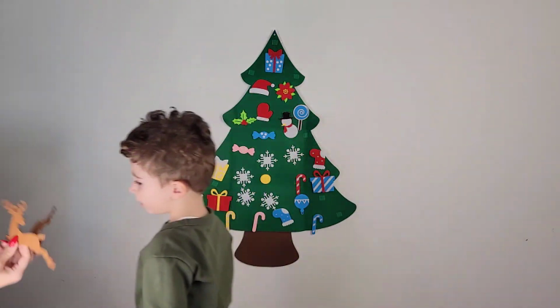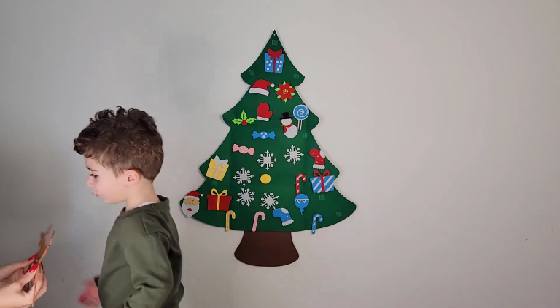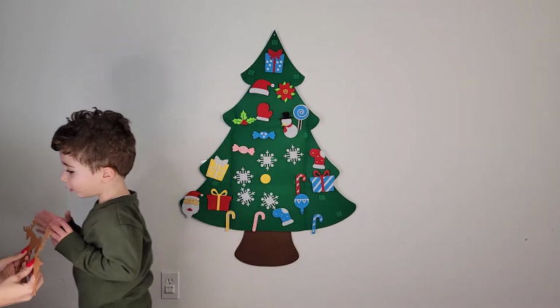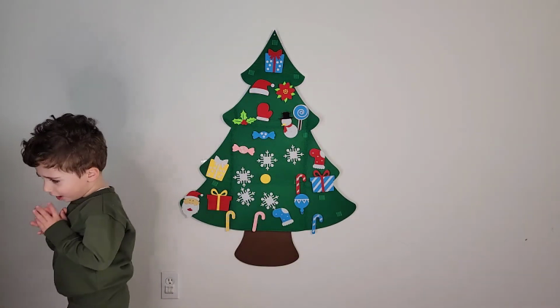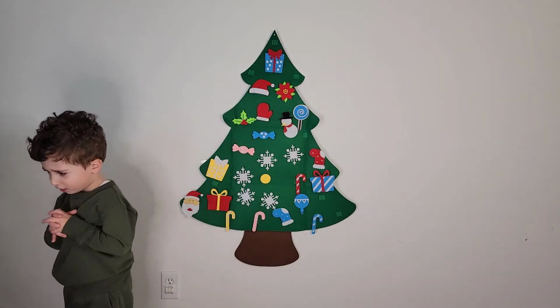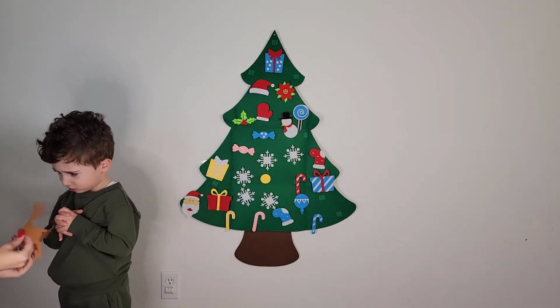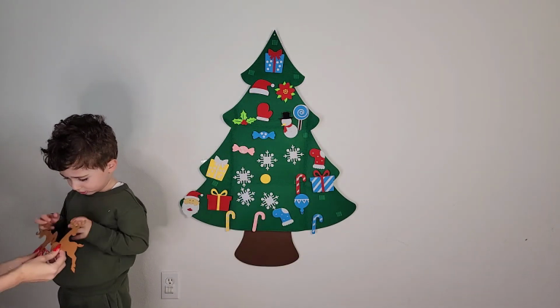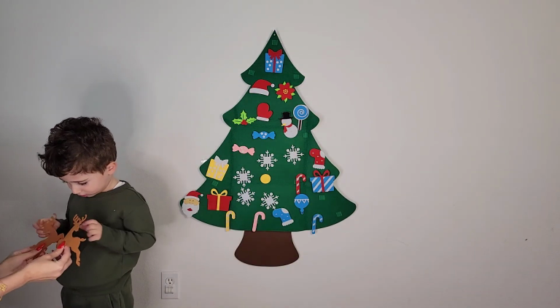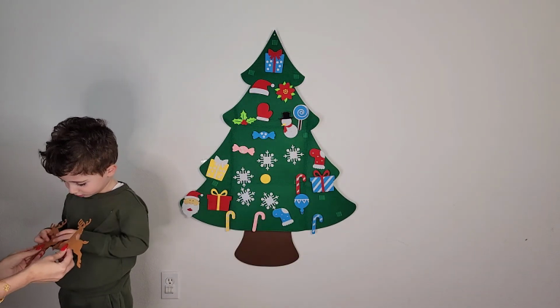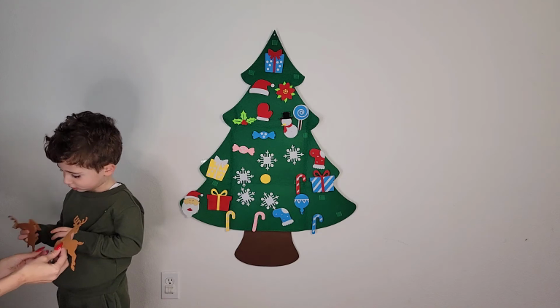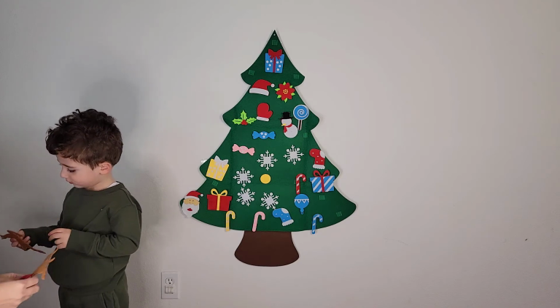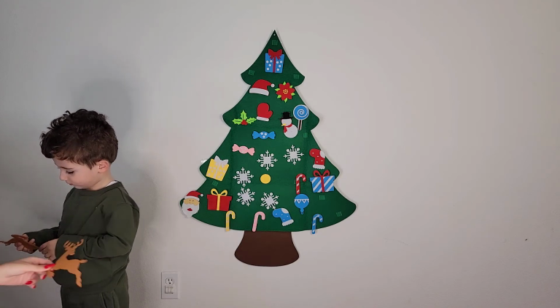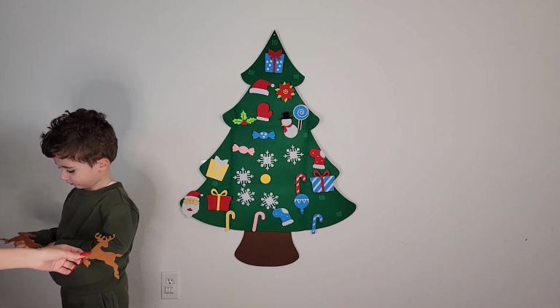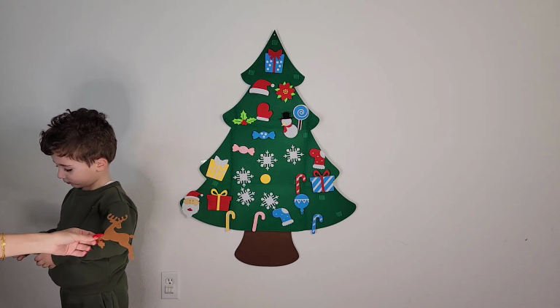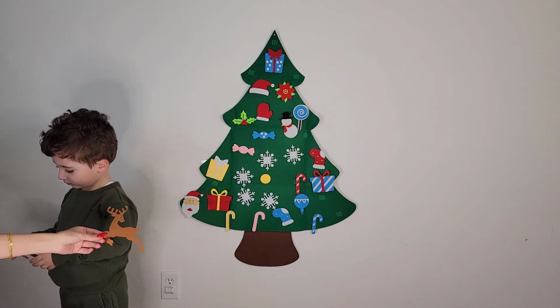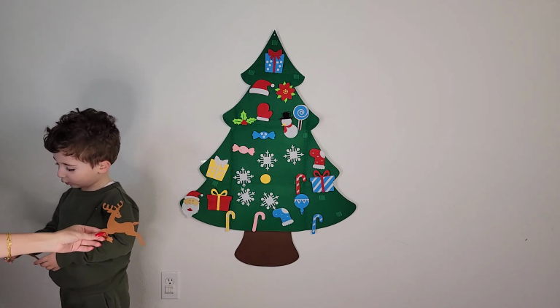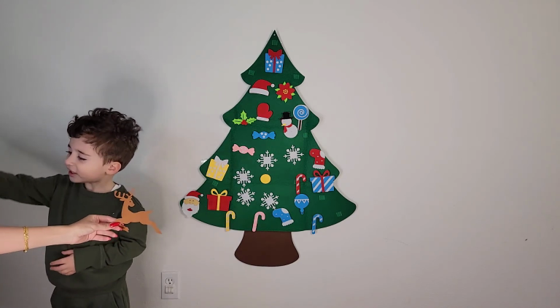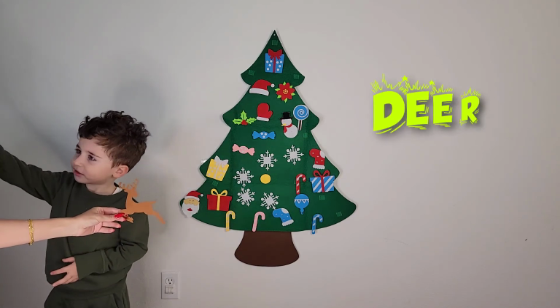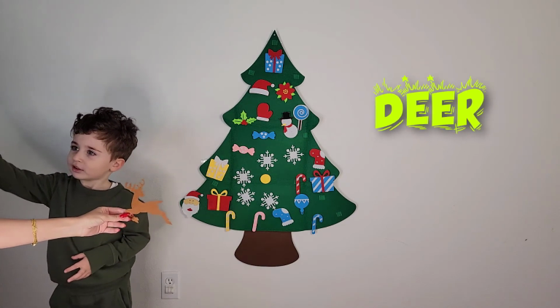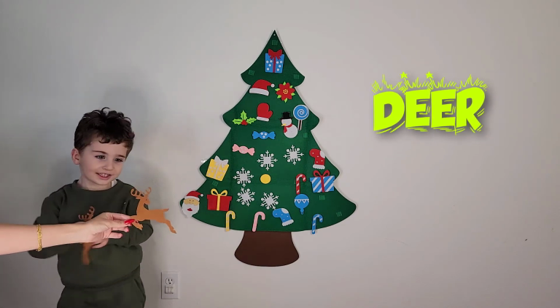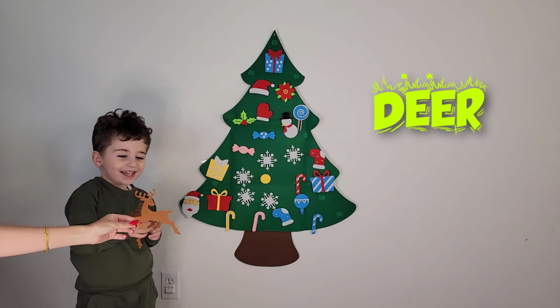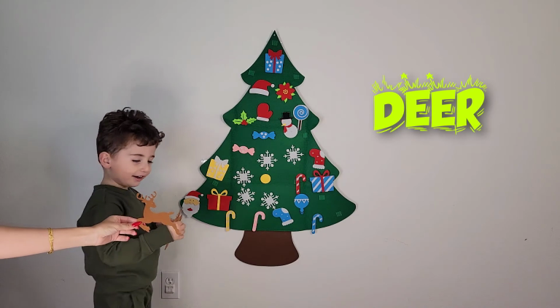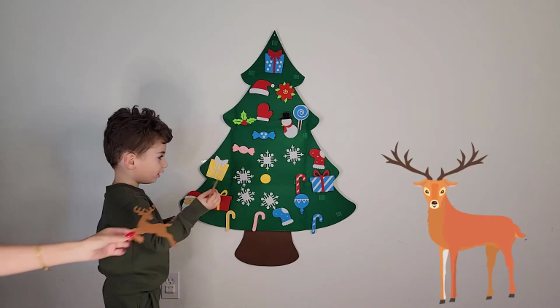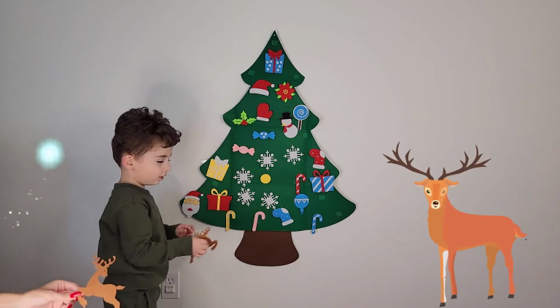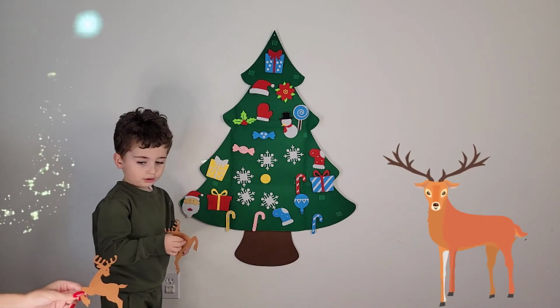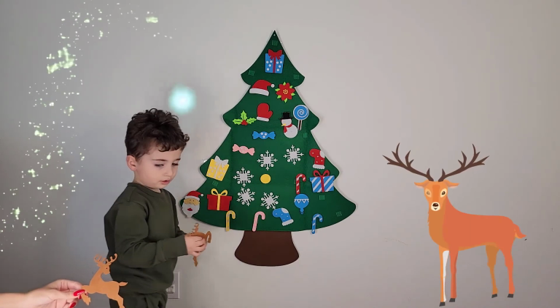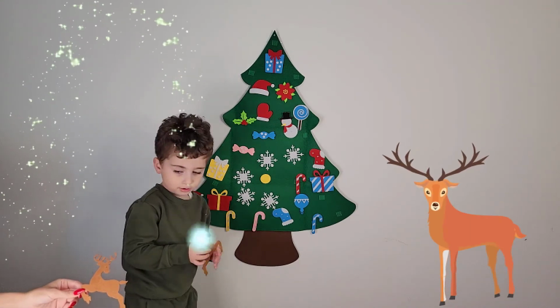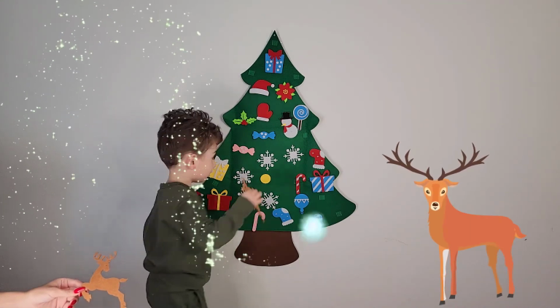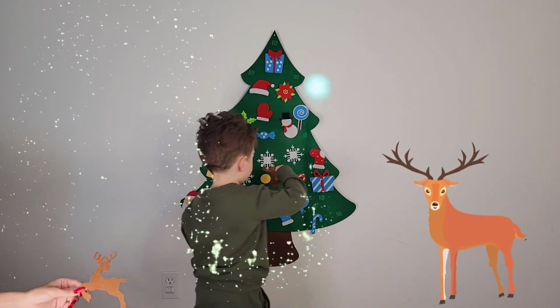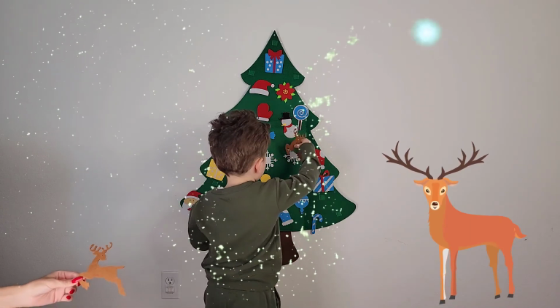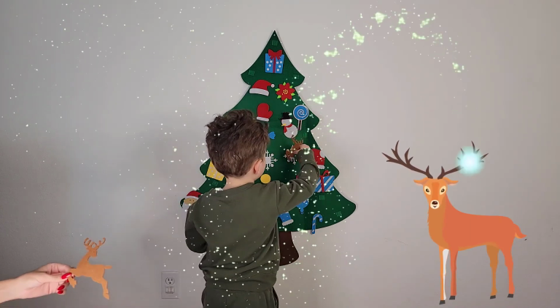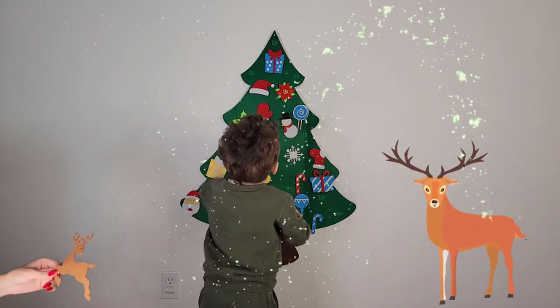We have two deers and a star. Yeah! So first we're gonna put those, and then we do the star right on top. What about this? It's a deer! Yeah, deer.